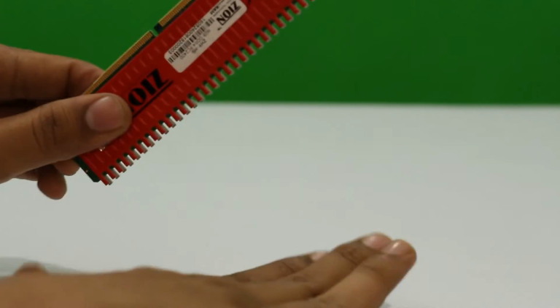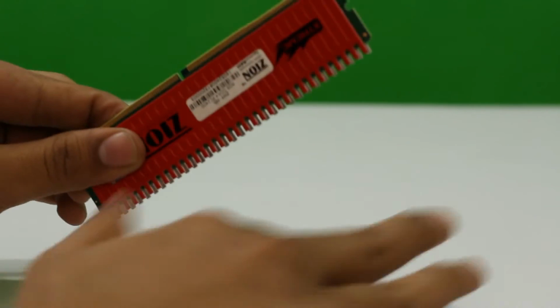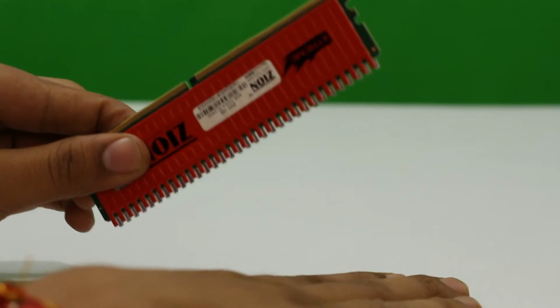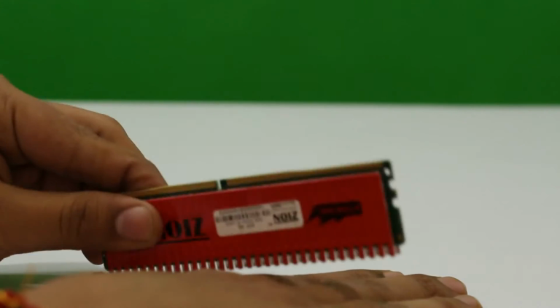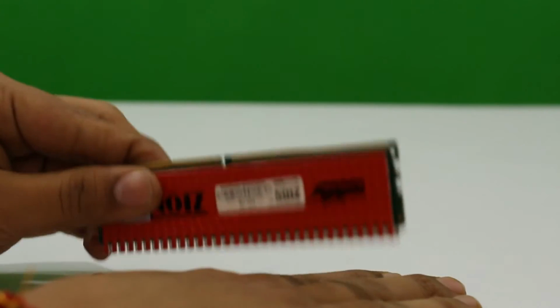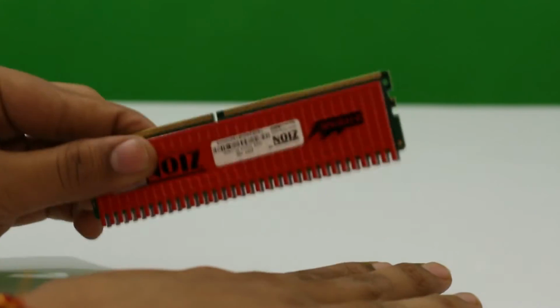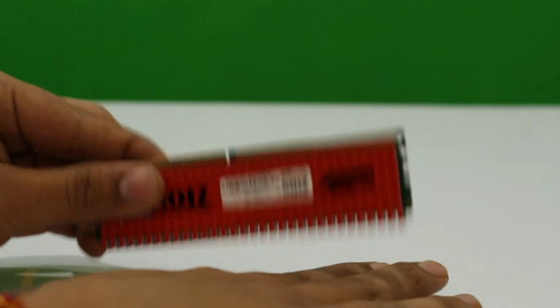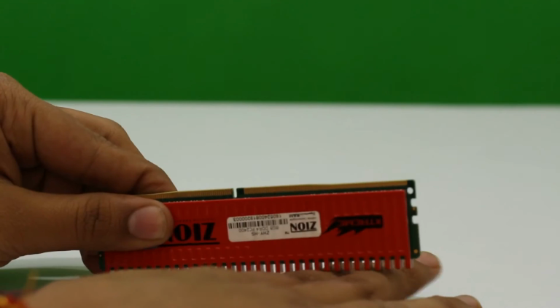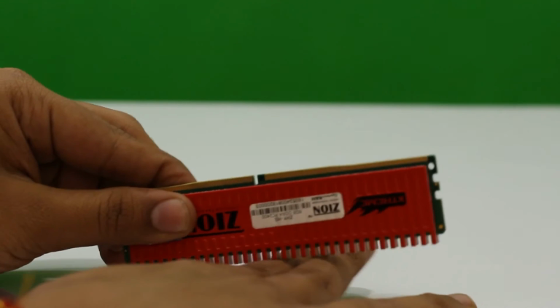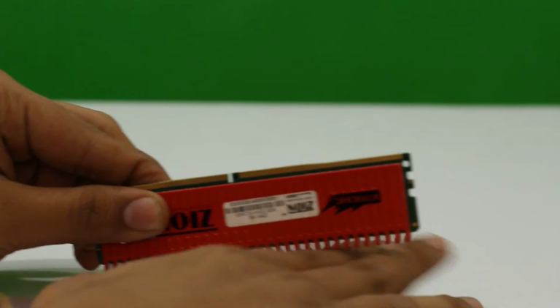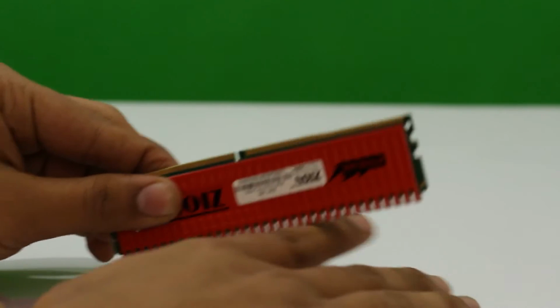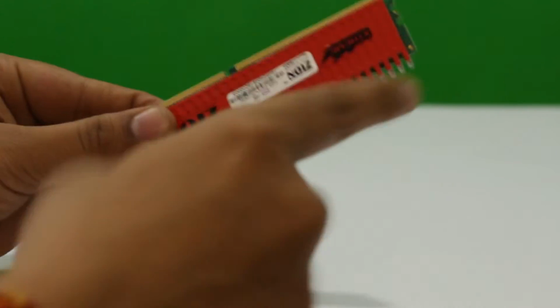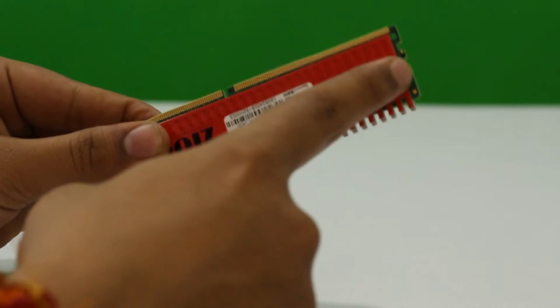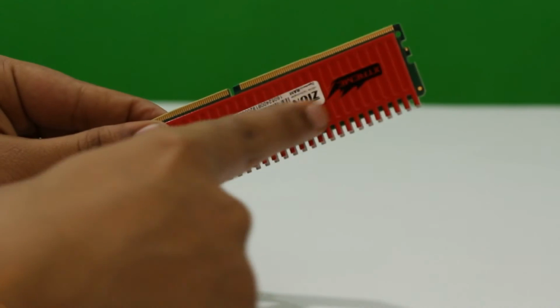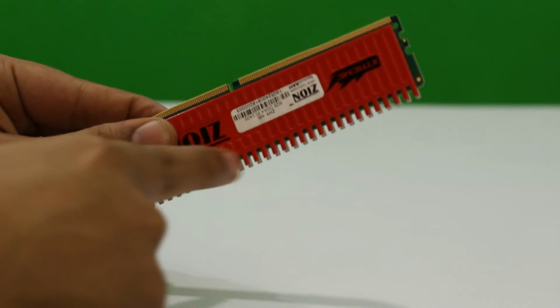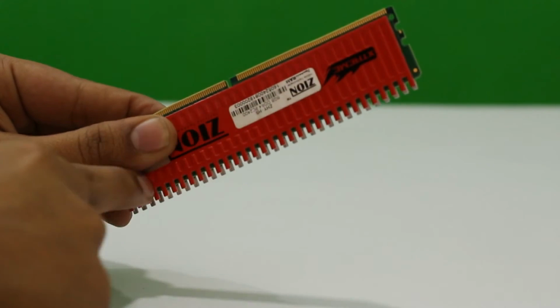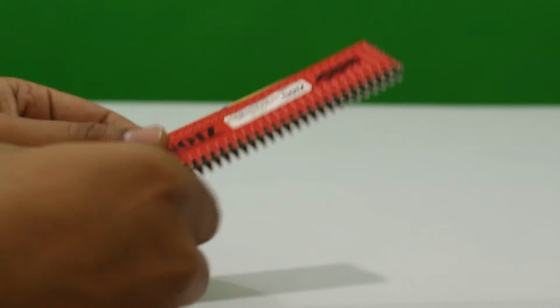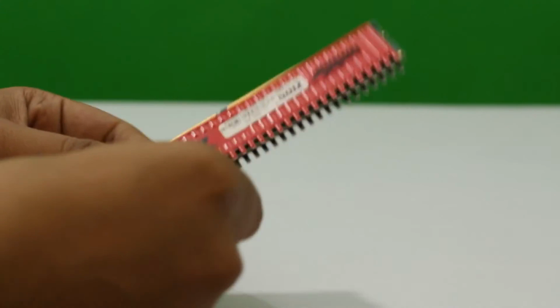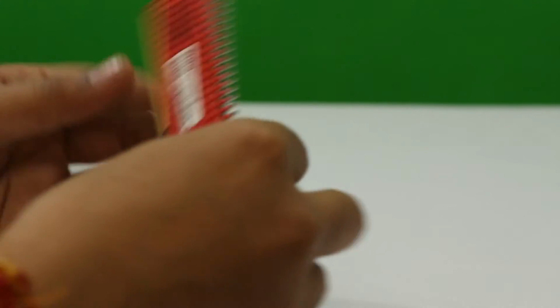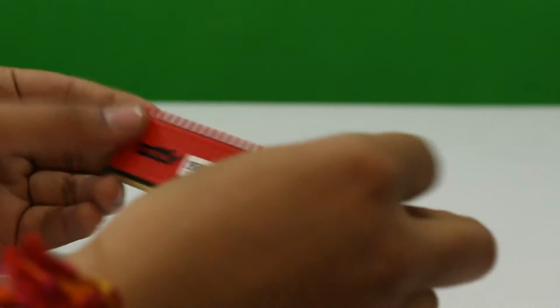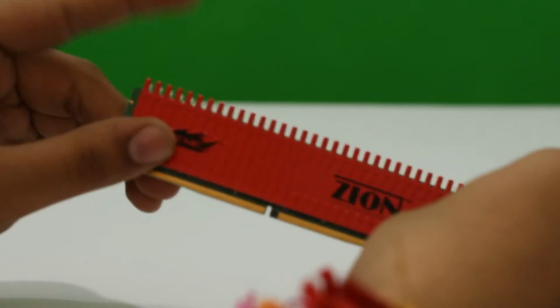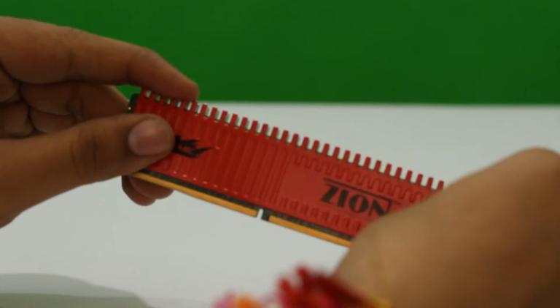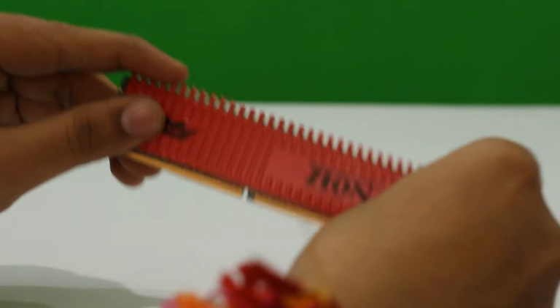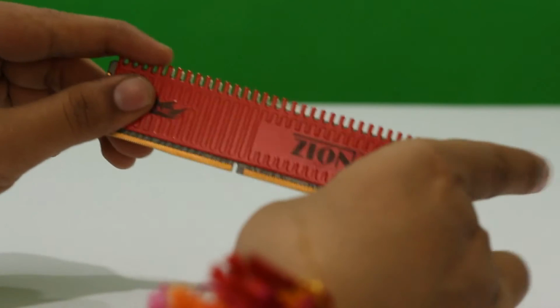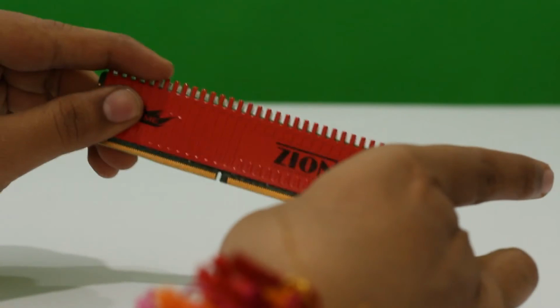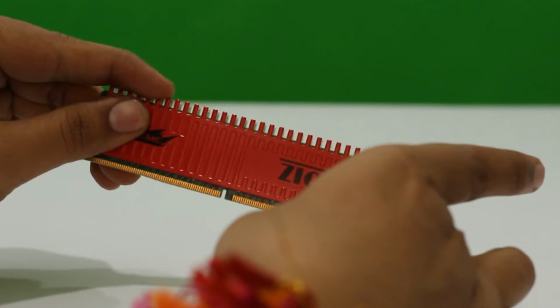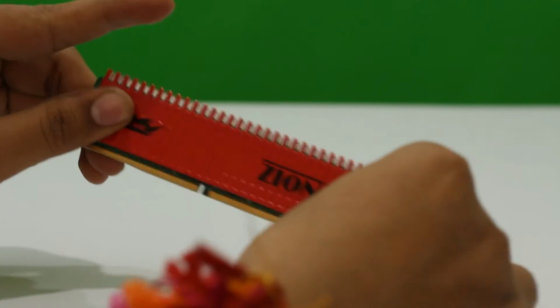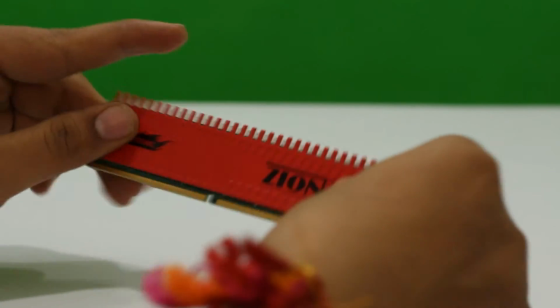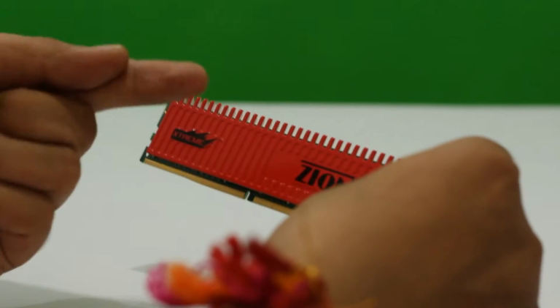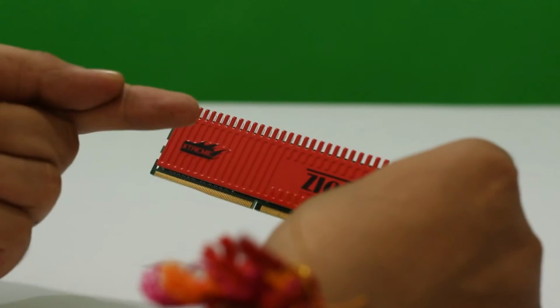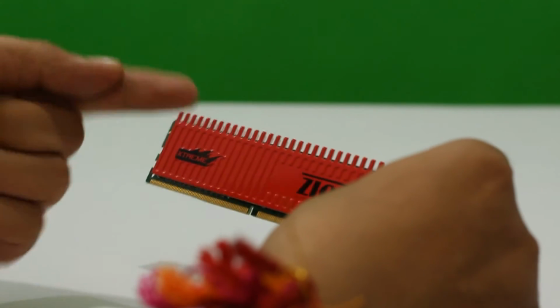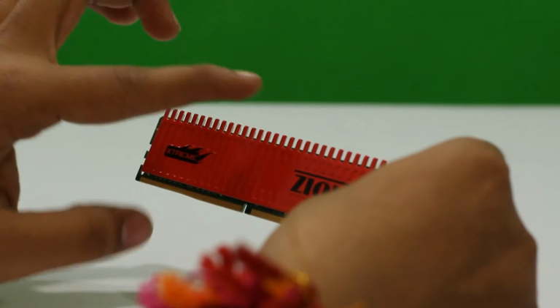The heatsink panels are on both sides of the chip and look like a comb. This is not the best design you would want on your RAM, as even the simple task of pushing this RAM into my motherboard was prickly — my fingers were left with marks from the heatsink after I was done seating it.